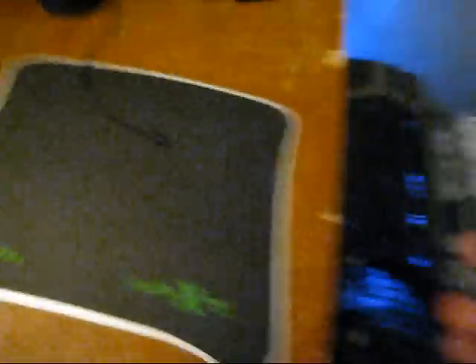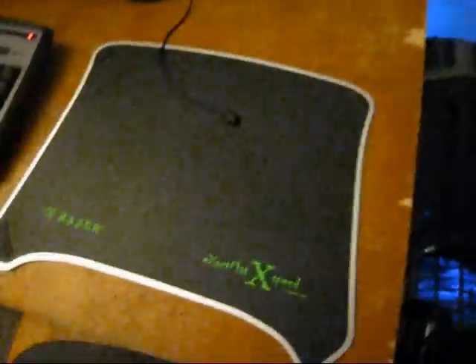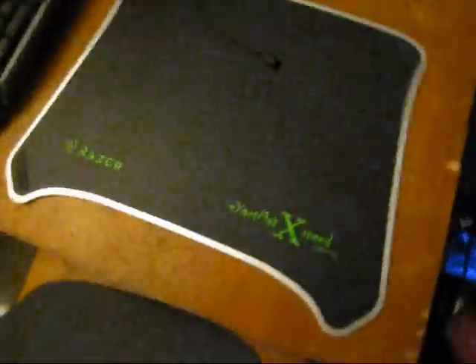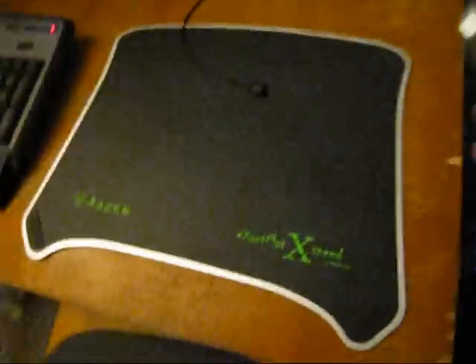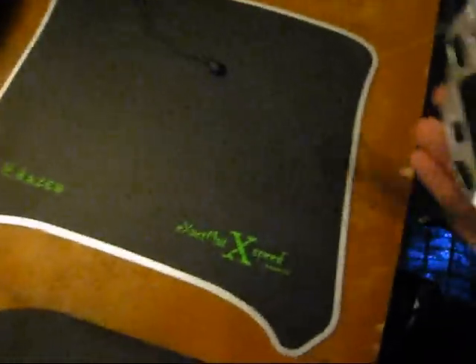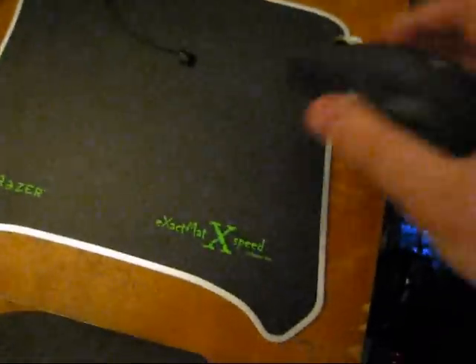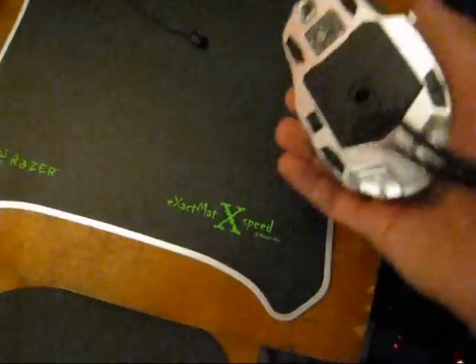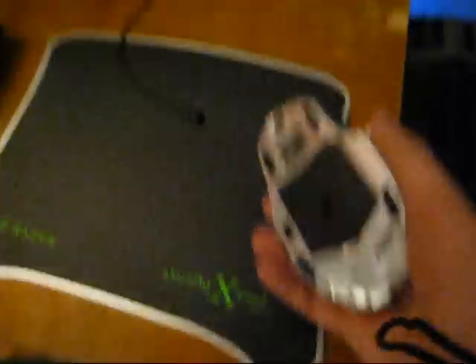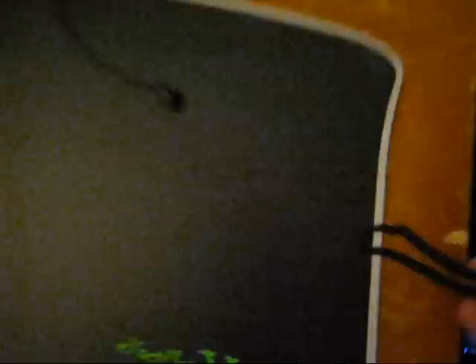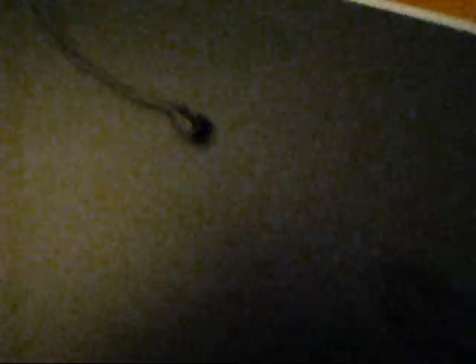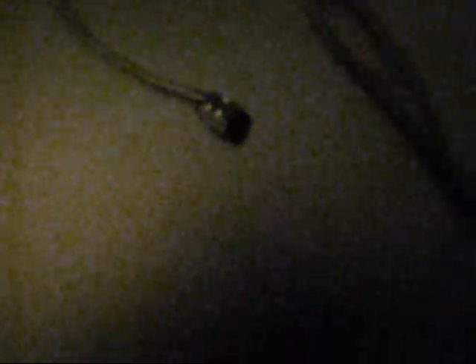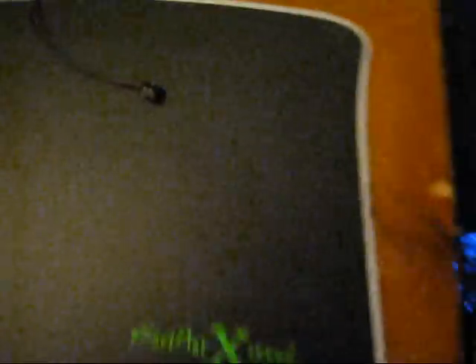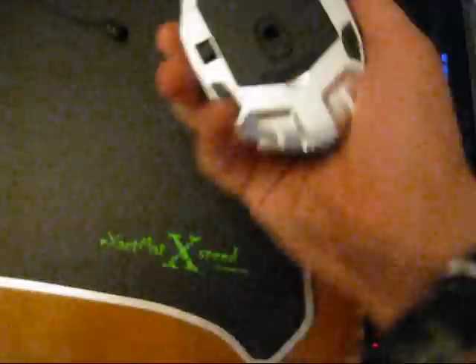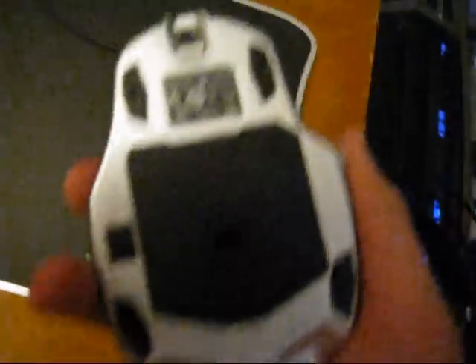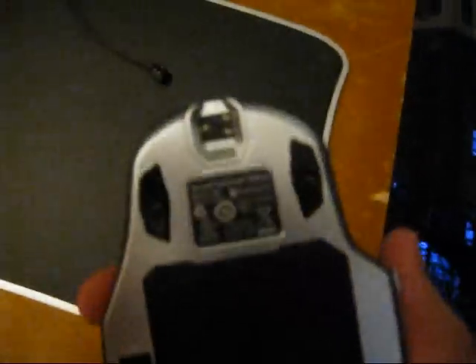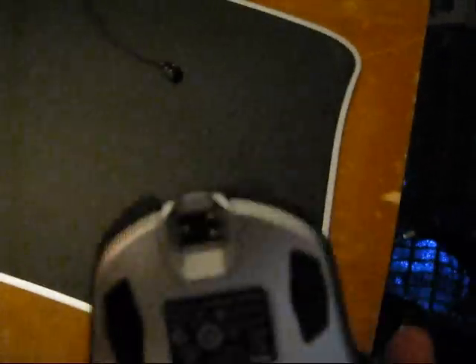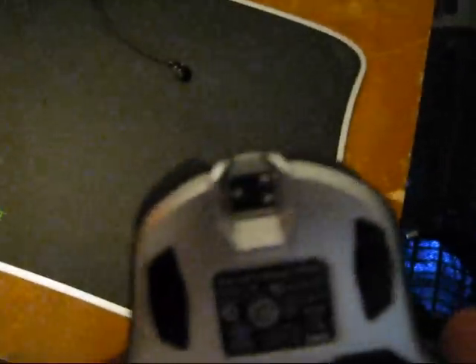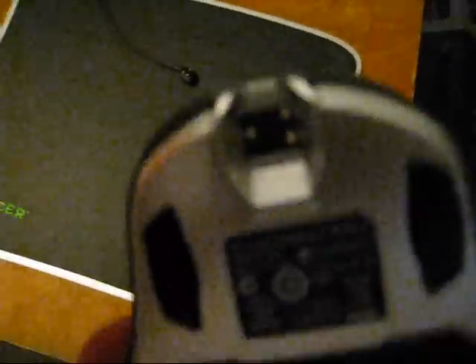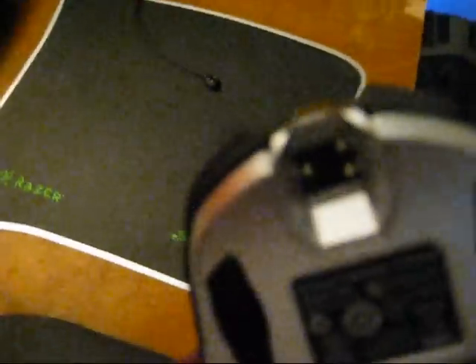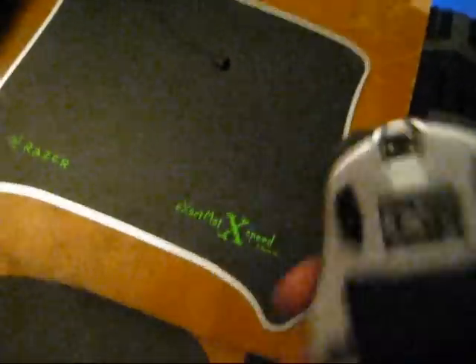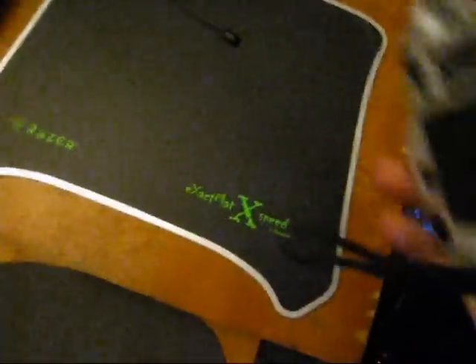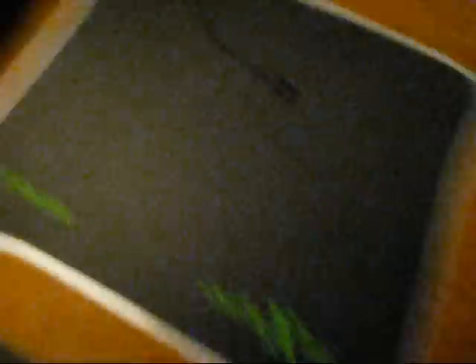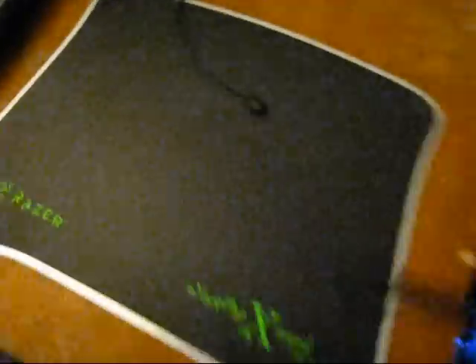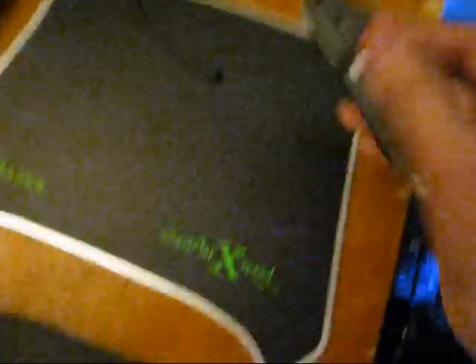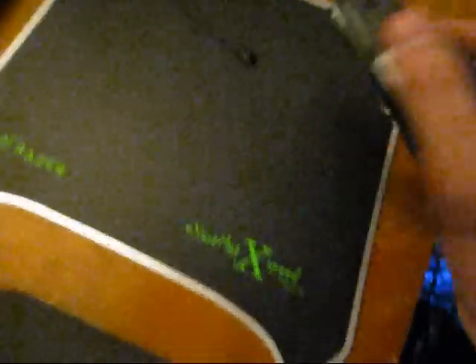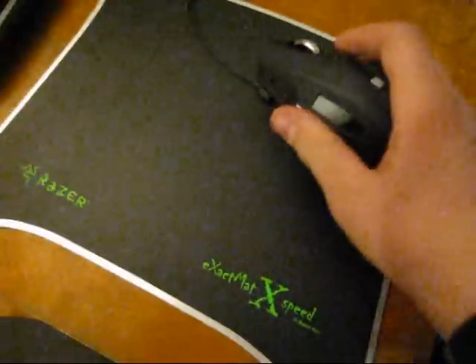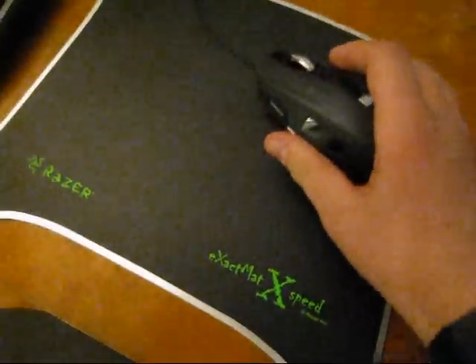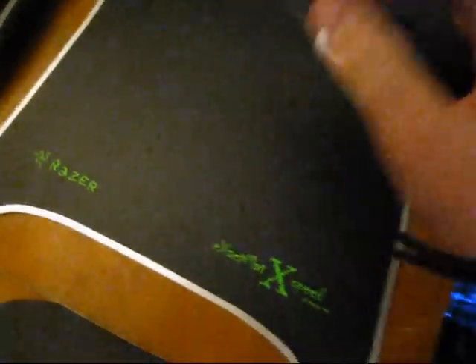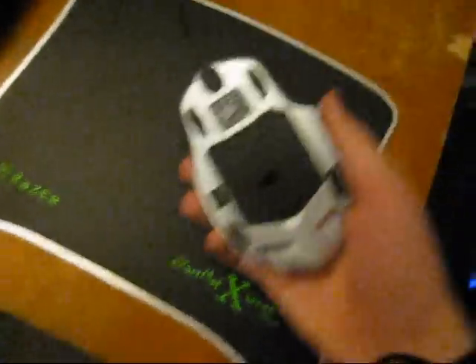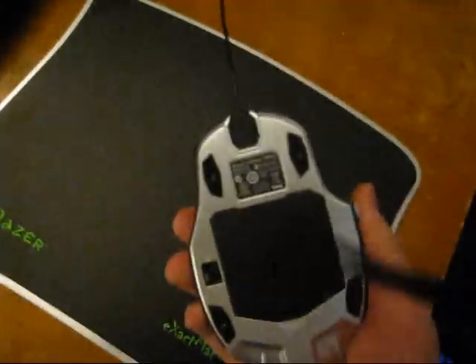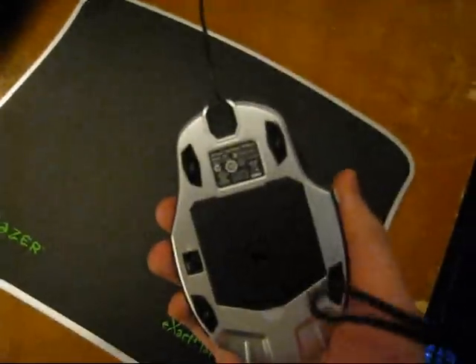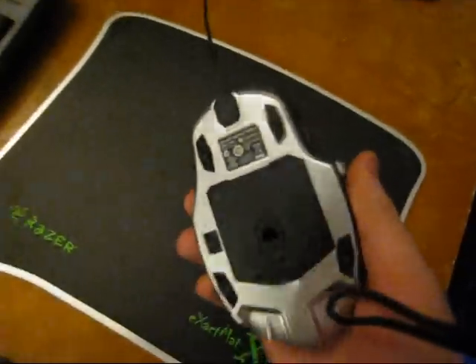Alright, we're just going to see how easily this snaps onto the mouse — the magnetic charging port. Magnetic cord, sorry. Easy as that. Sick.